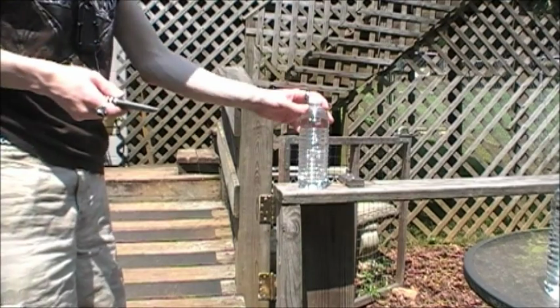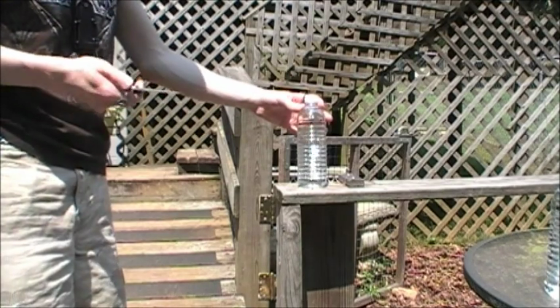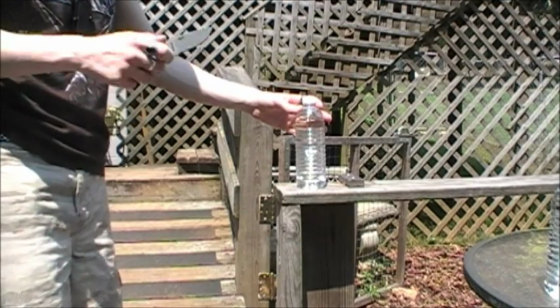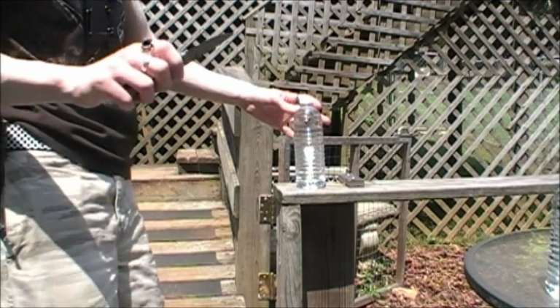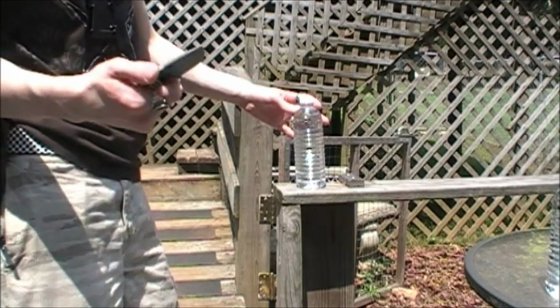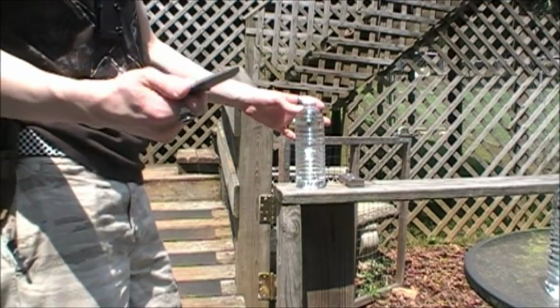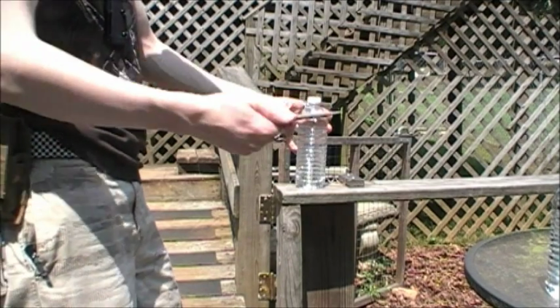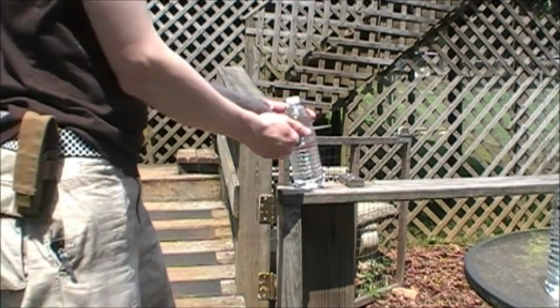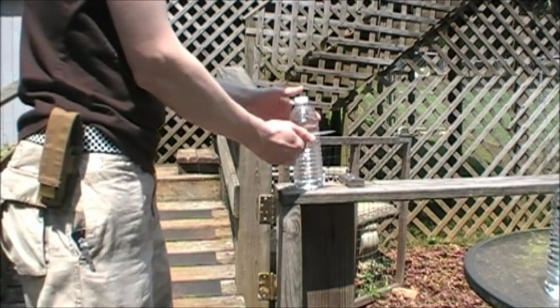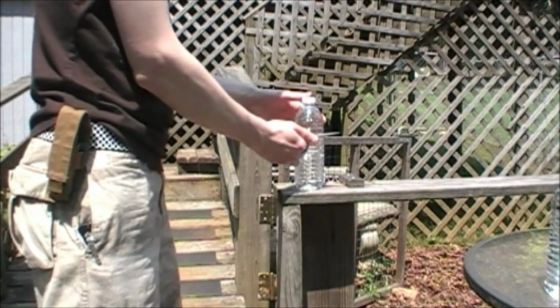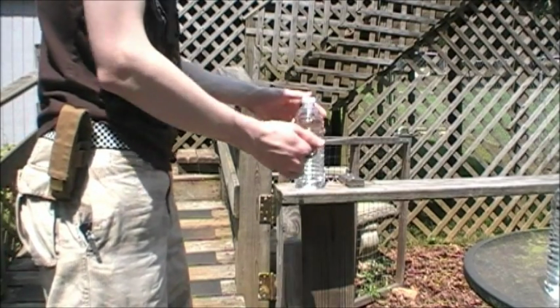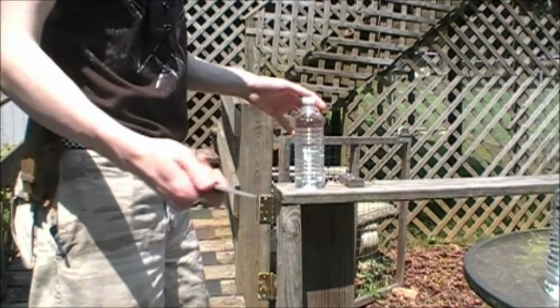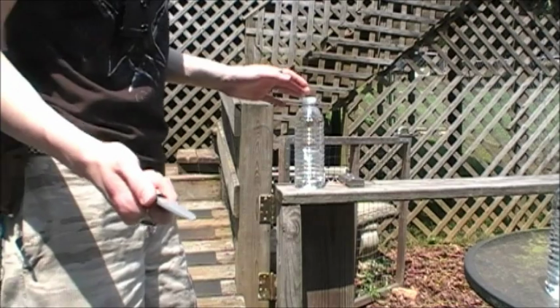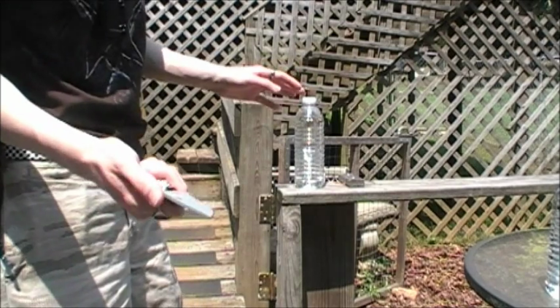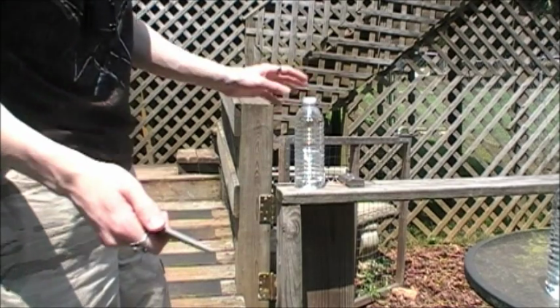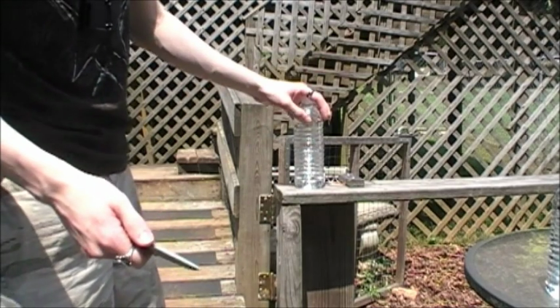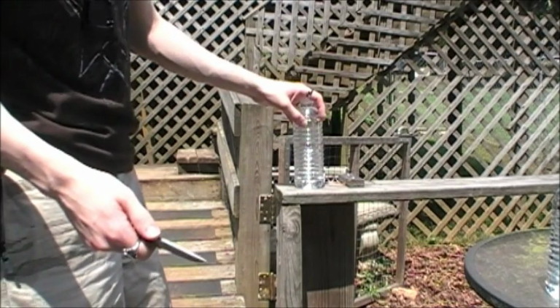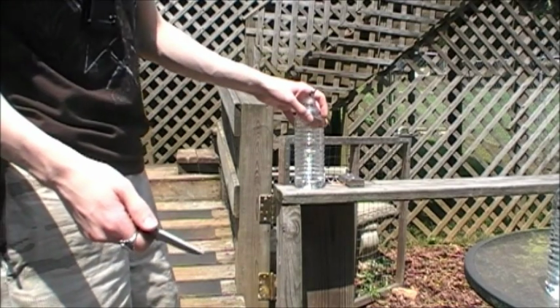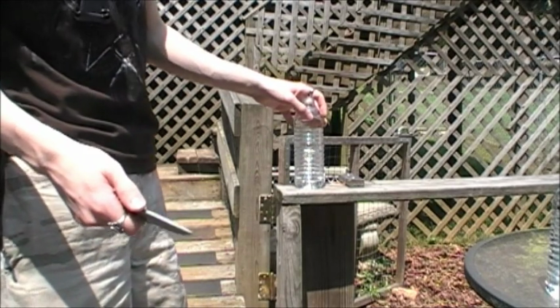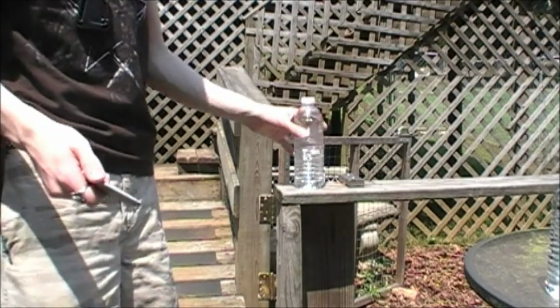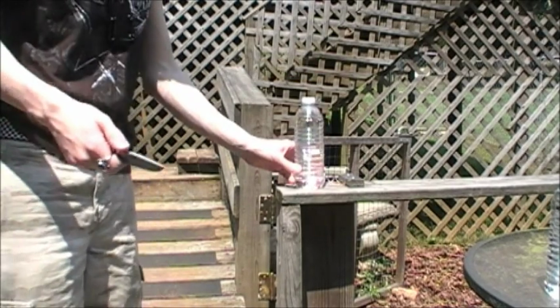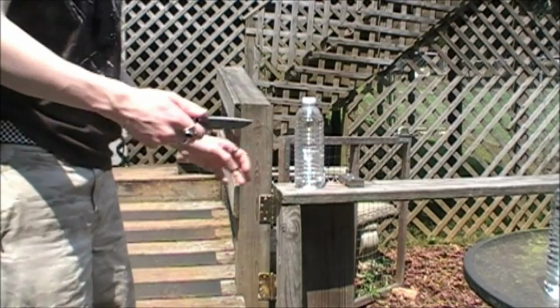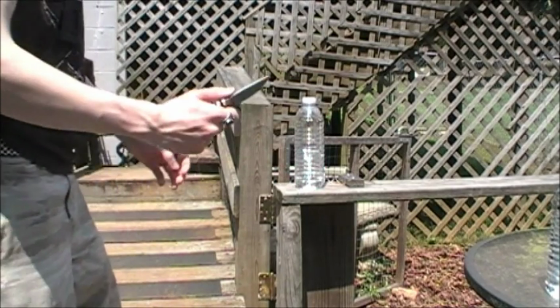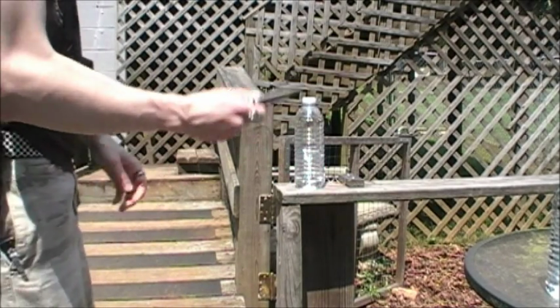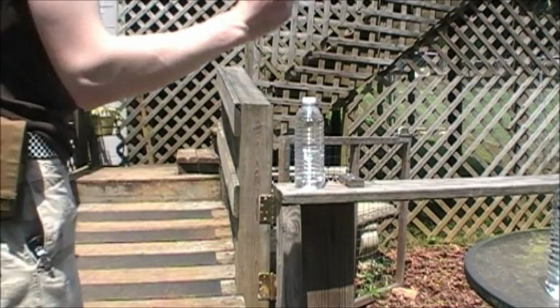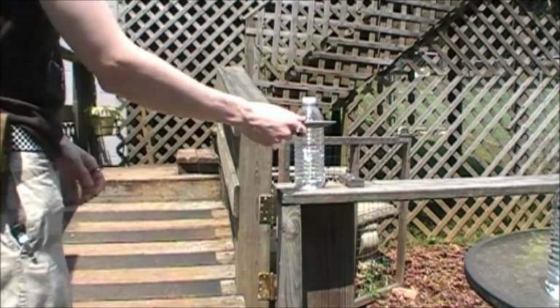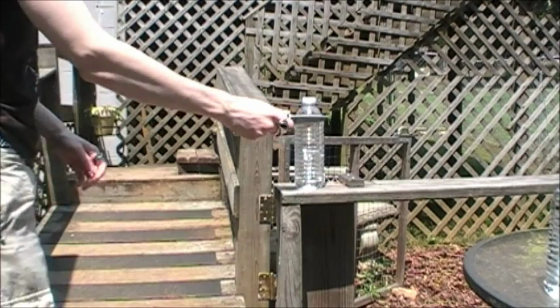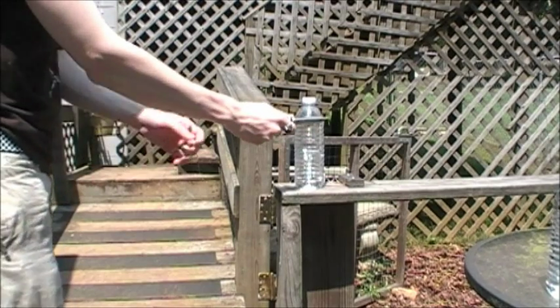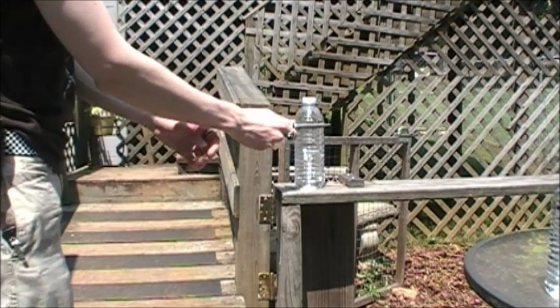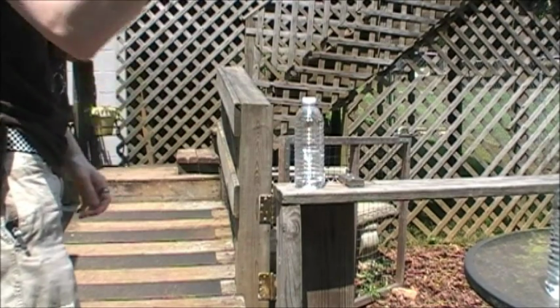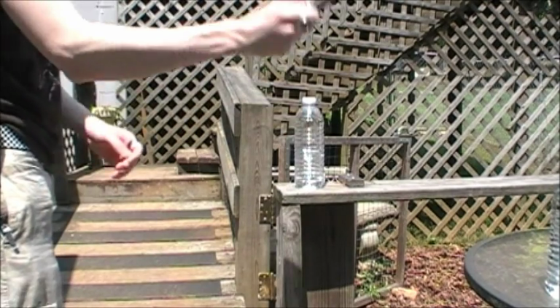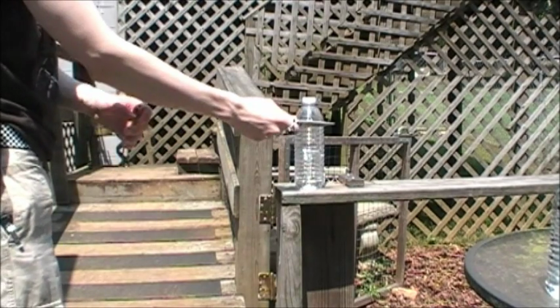All right, blade's pretty short compared to the bottle, so I'll try to get as good a cut as possible. It's hot out today. There's mist — water will spring me. All right, here goes nothing.